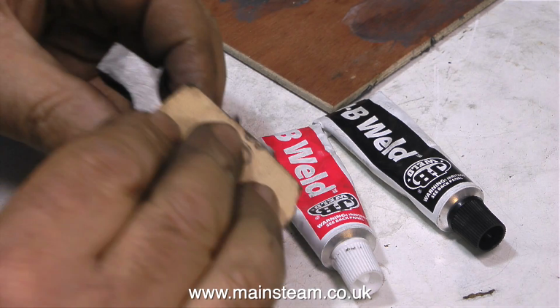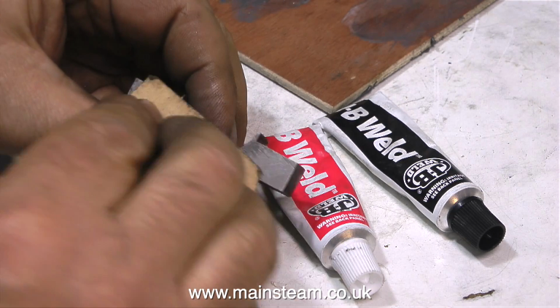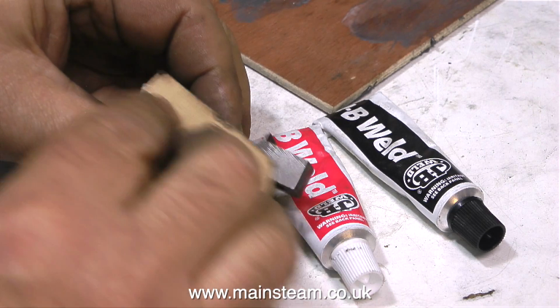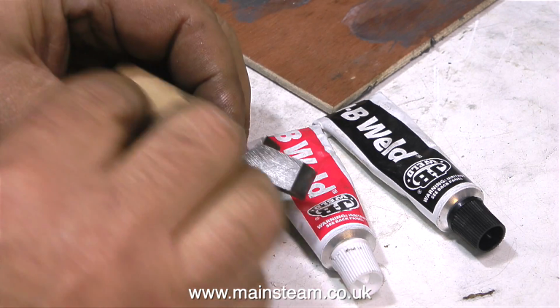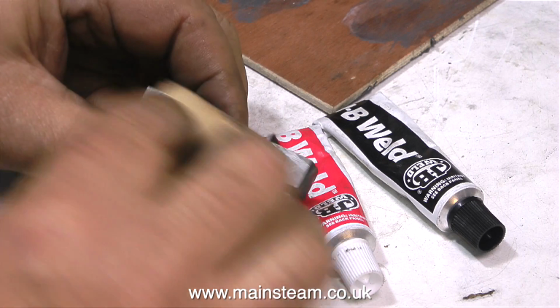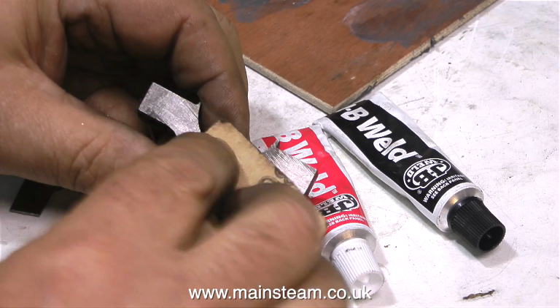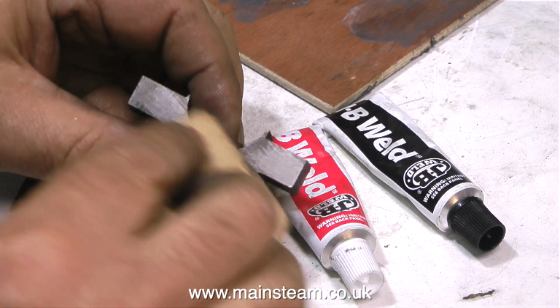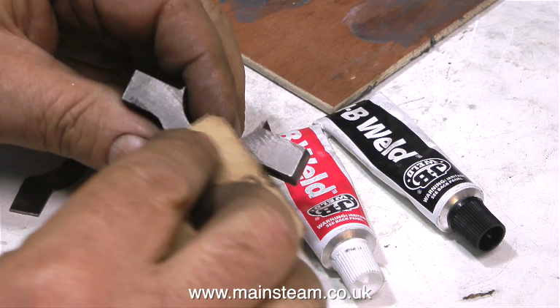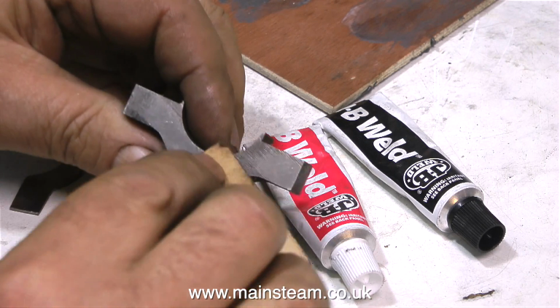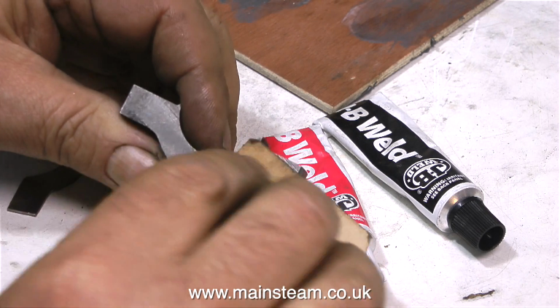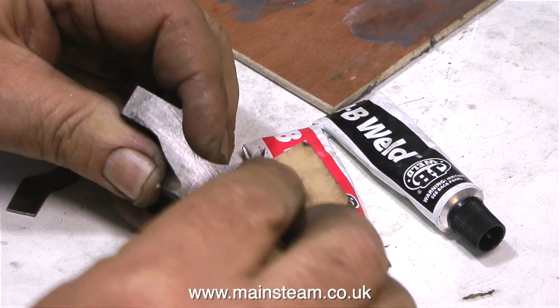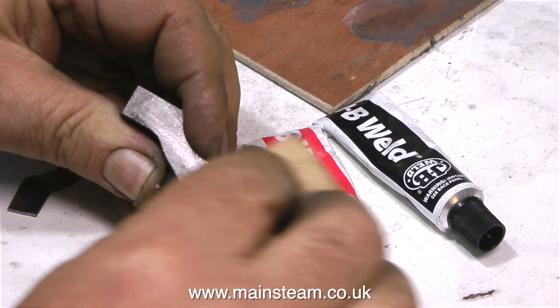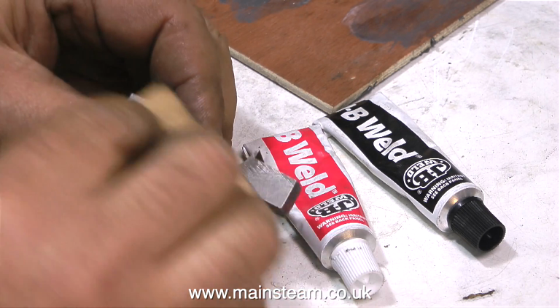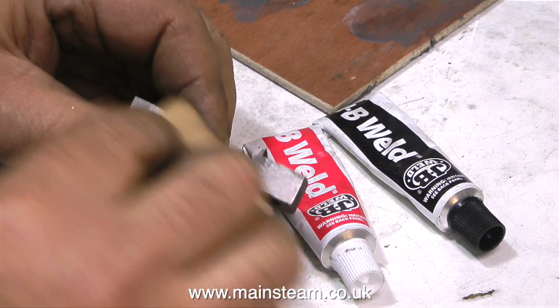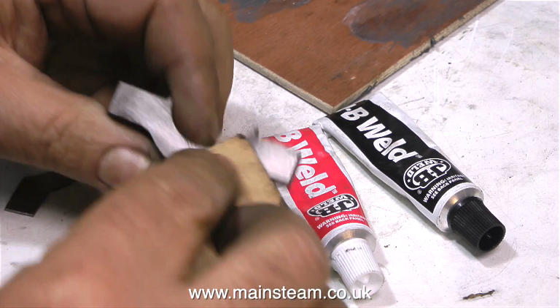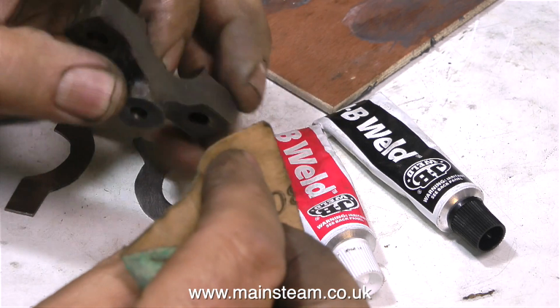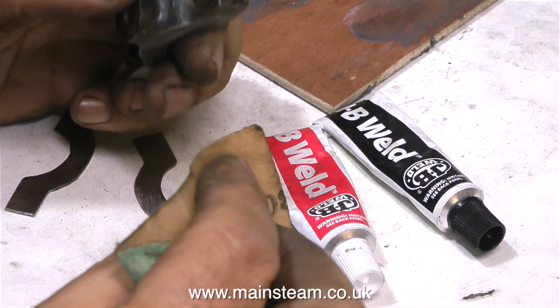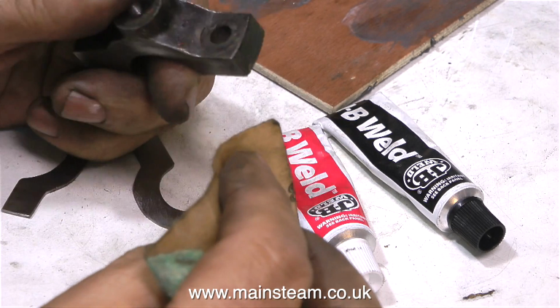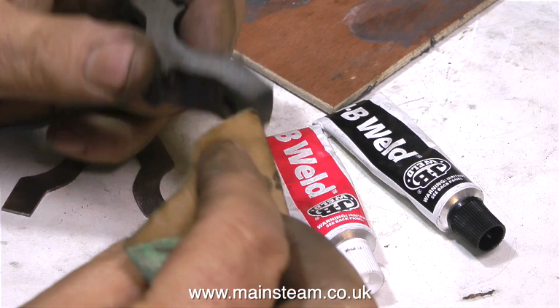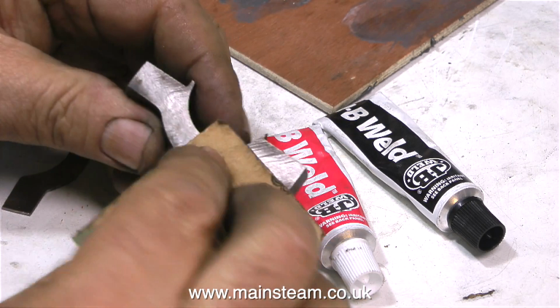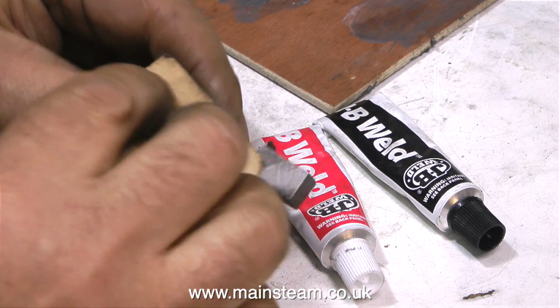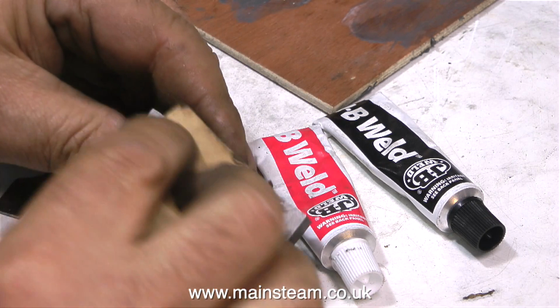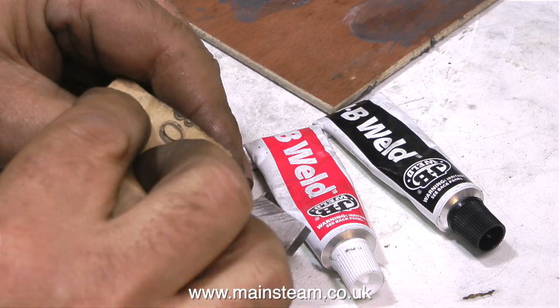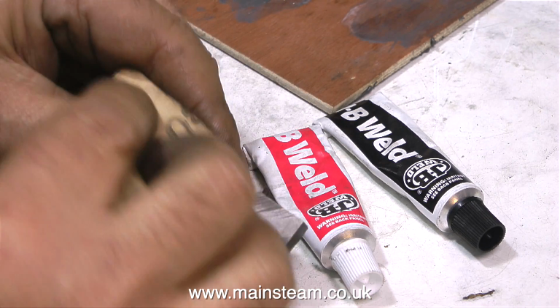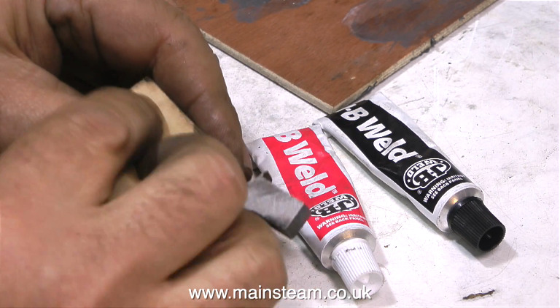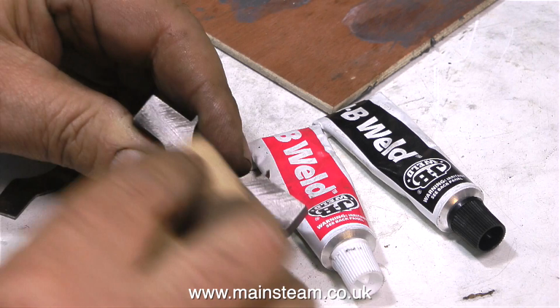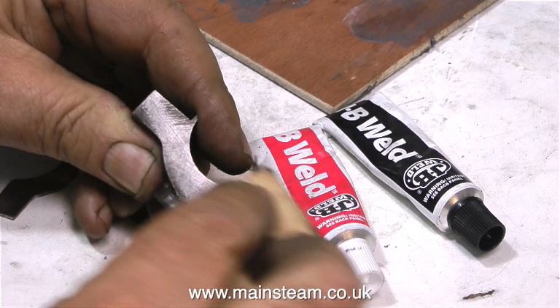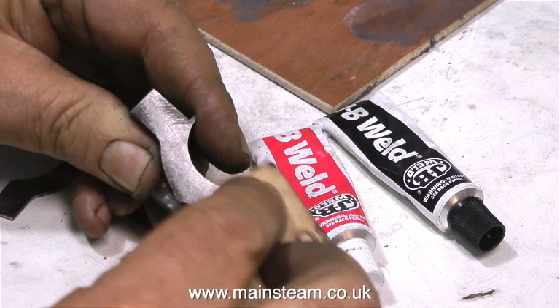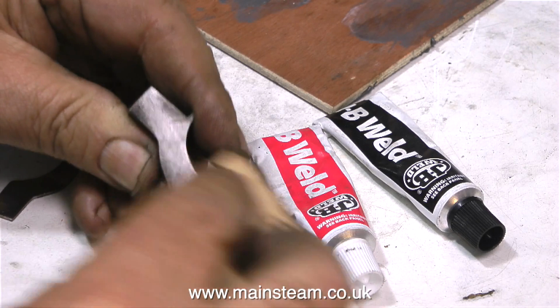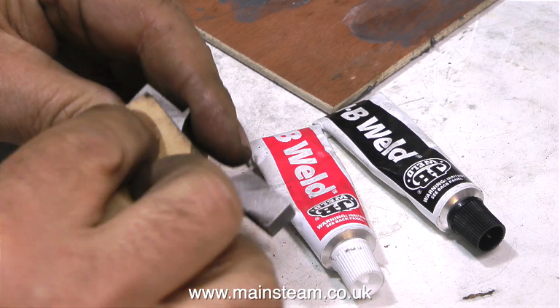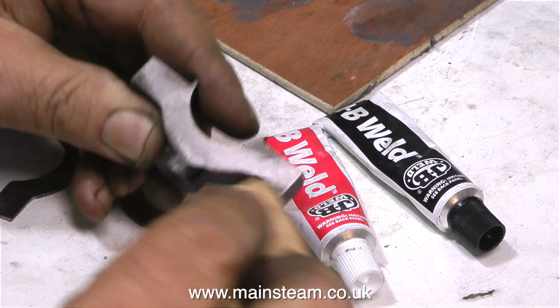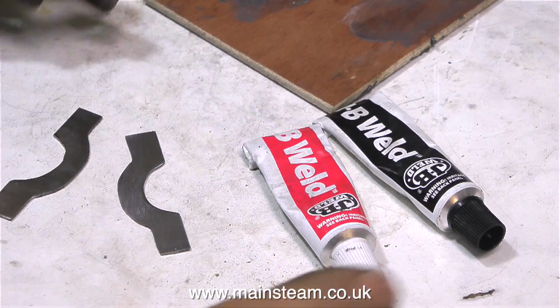It's most important to clean up the parts that you're going to bond with JB Weld. JB Weld is a two-part epoxy resin — you mix the two together in equal amounts and they go really hard. One of the tubes has metal particles in with the resin.